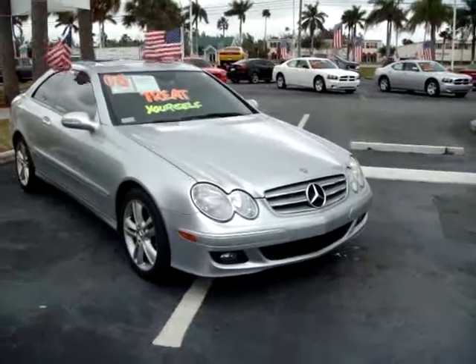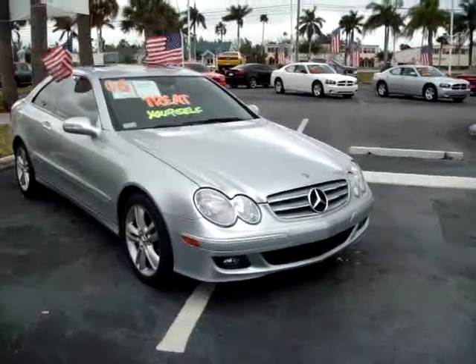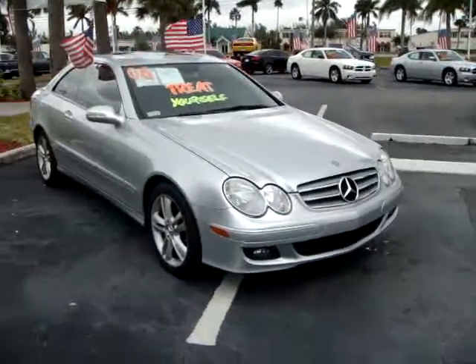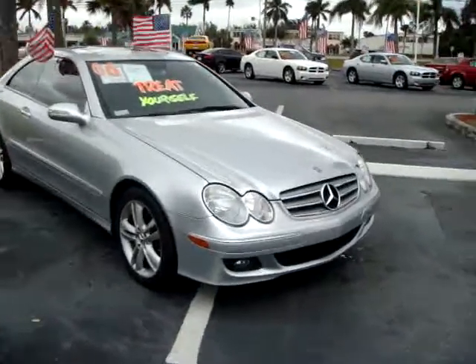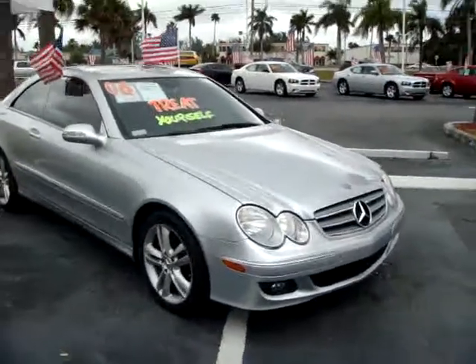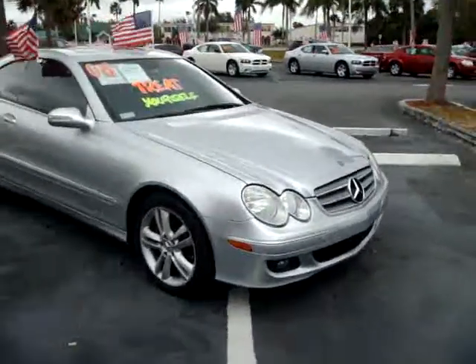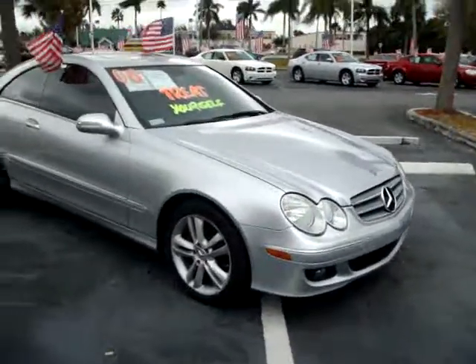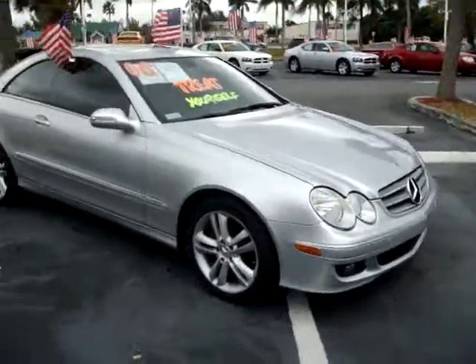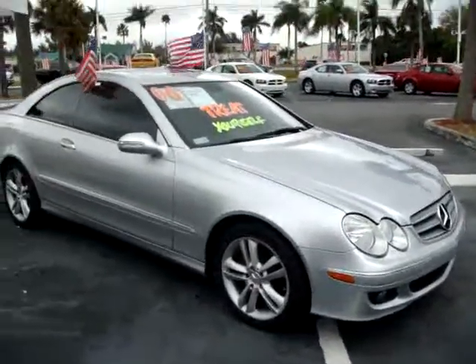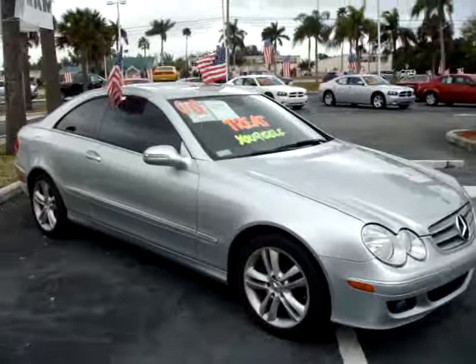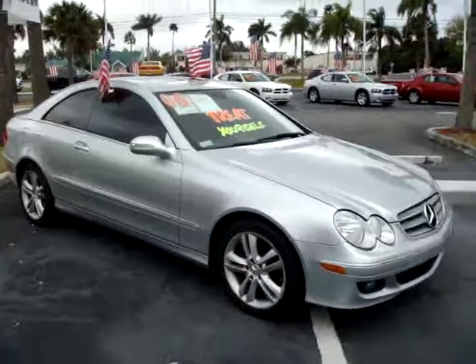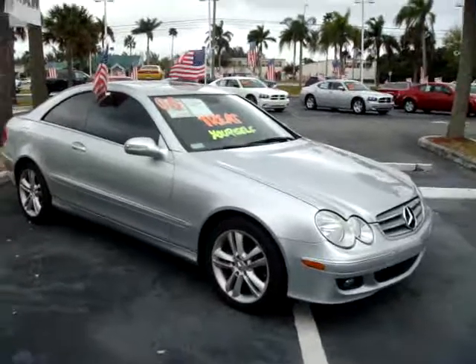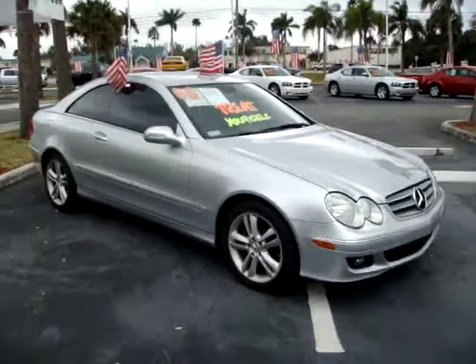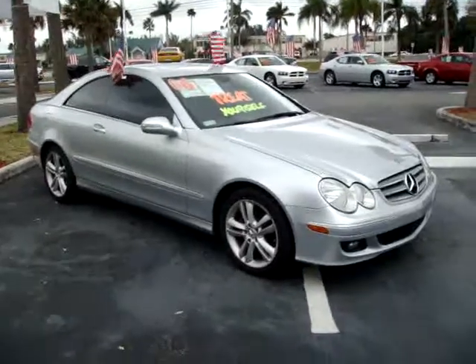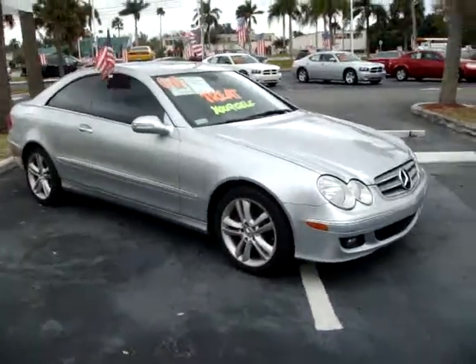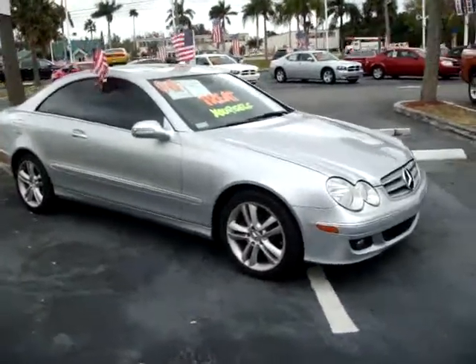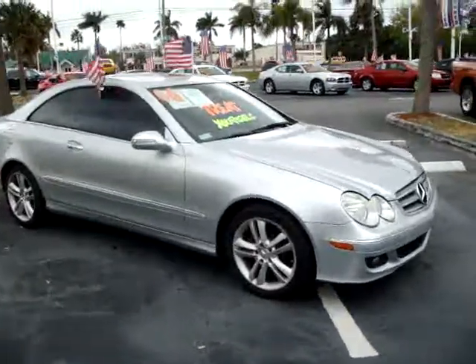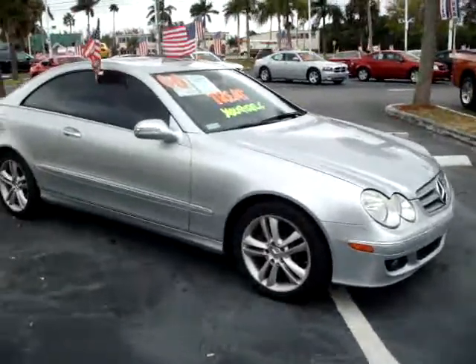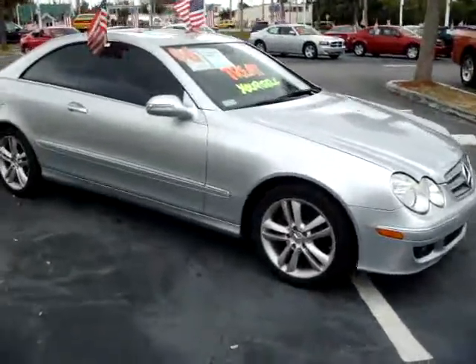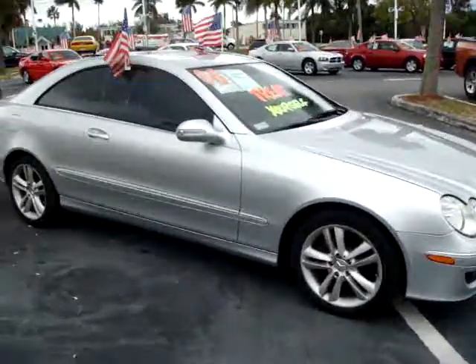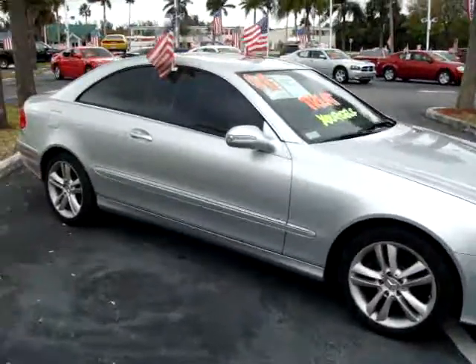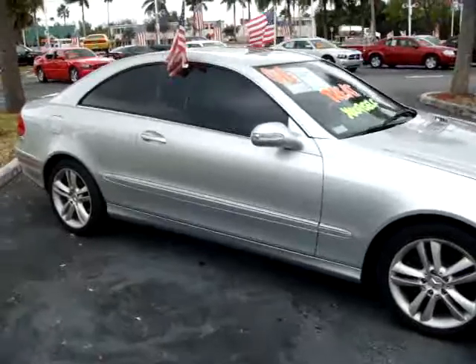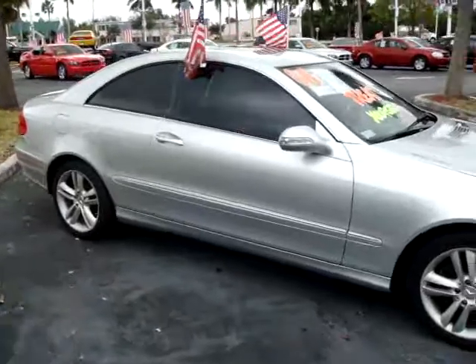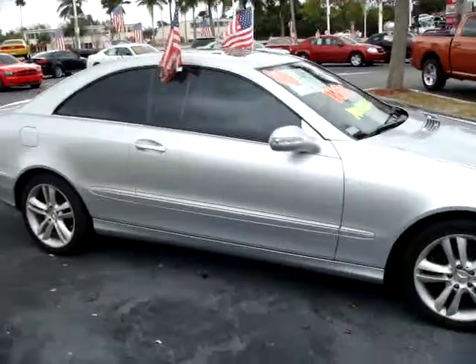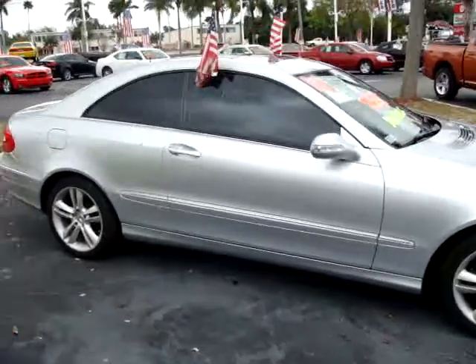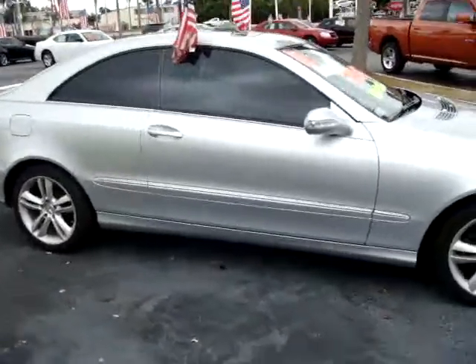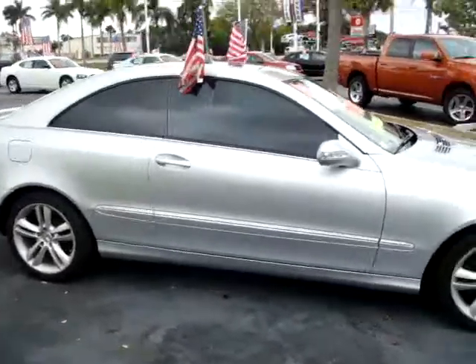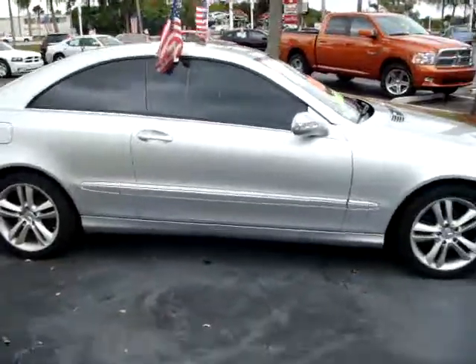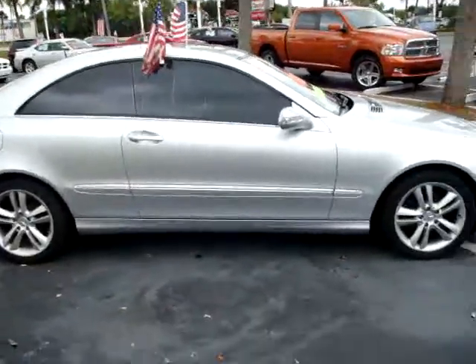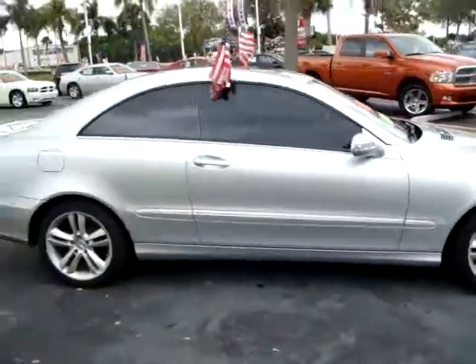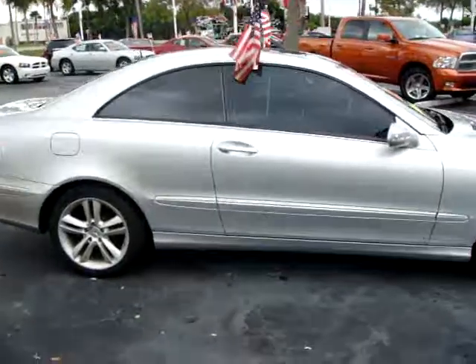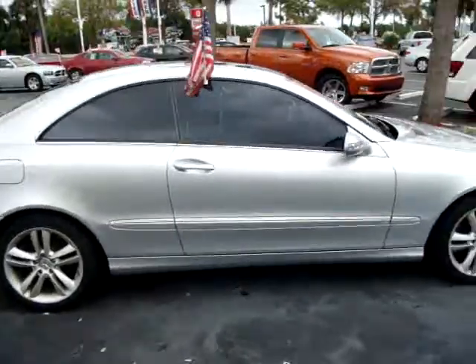Hi folks, reporting live here from Rob Landon's University Dodge. Here I have for you today an '06 CLK 350, fully loaded, comes with all the bells and whistles.